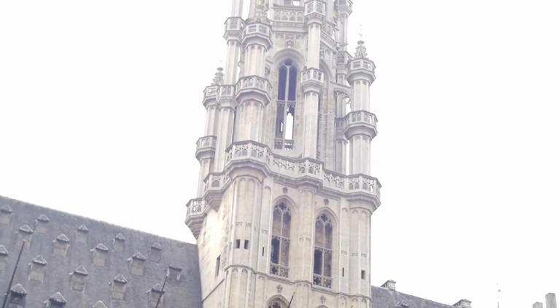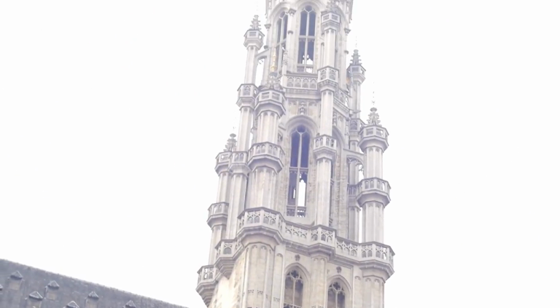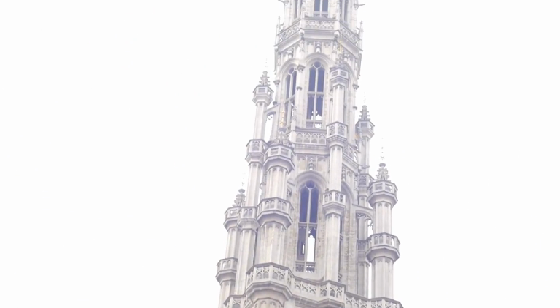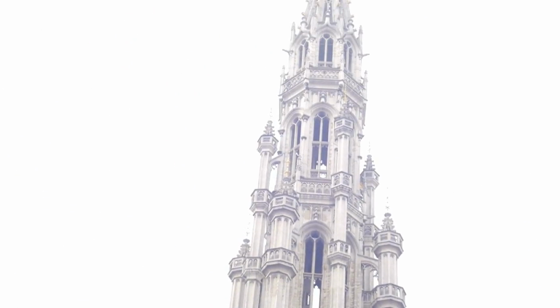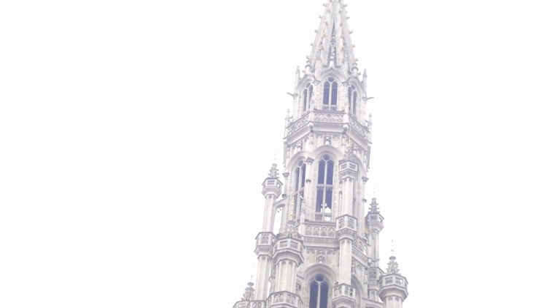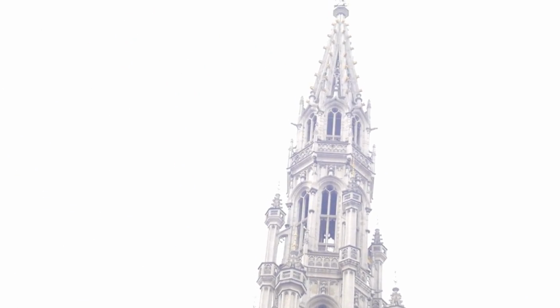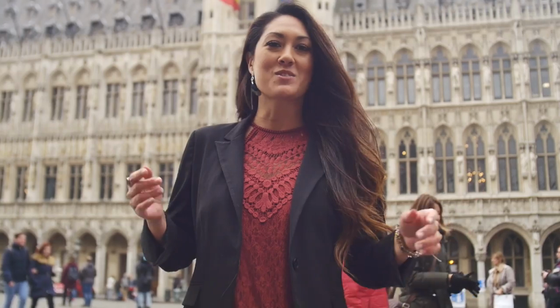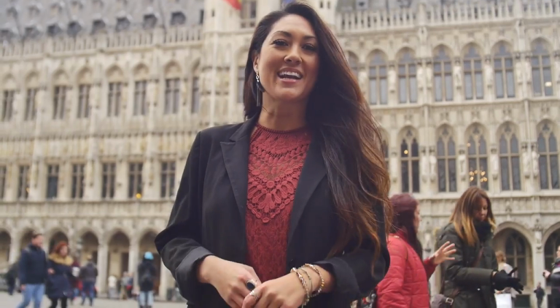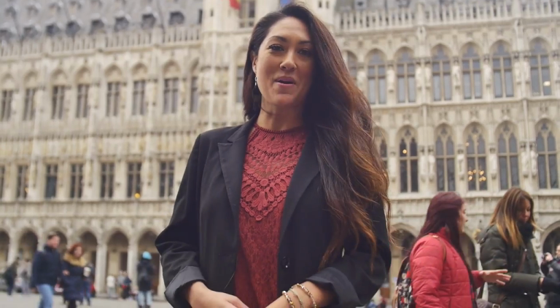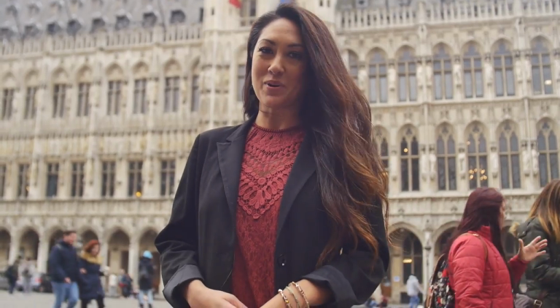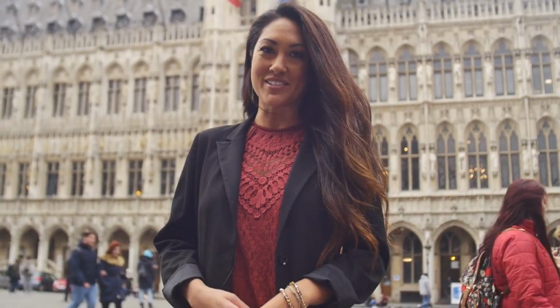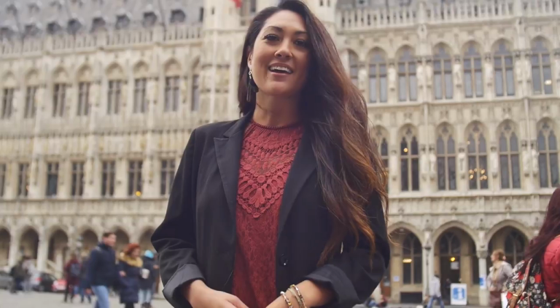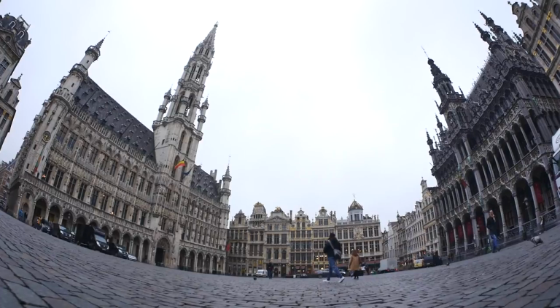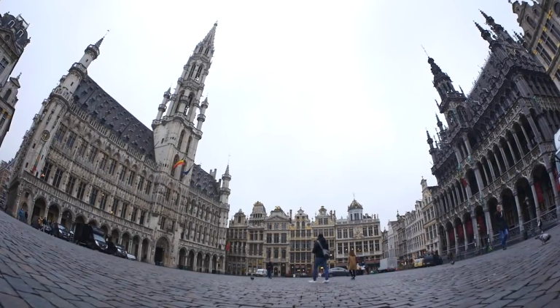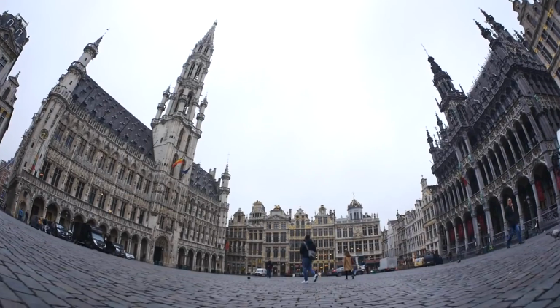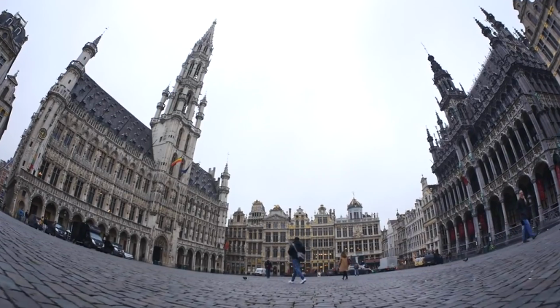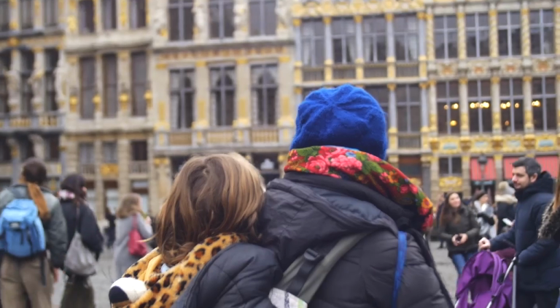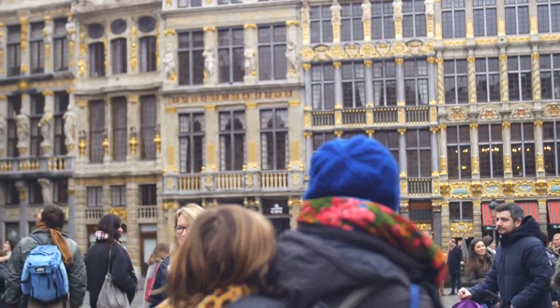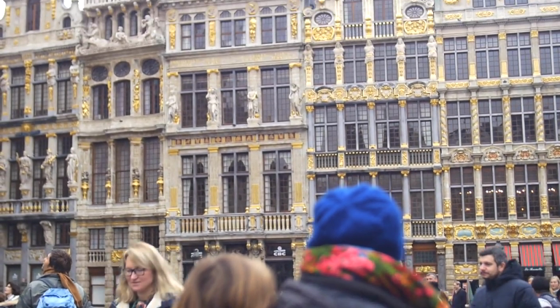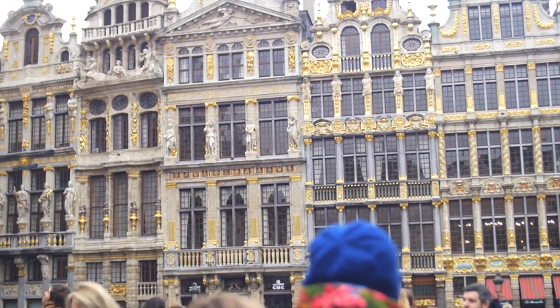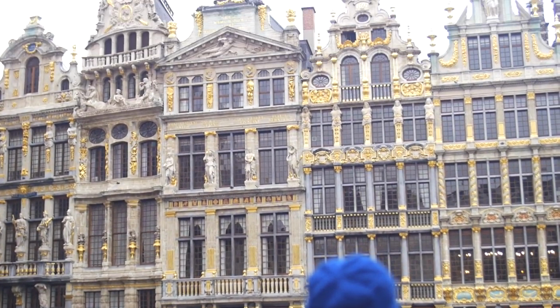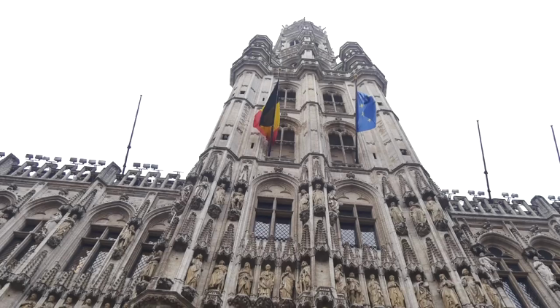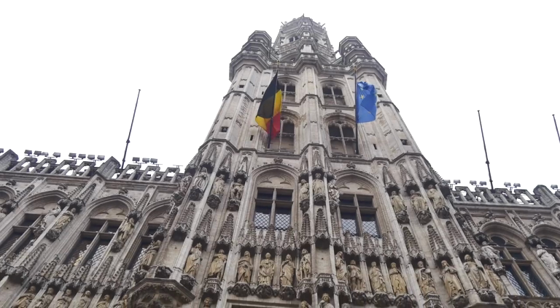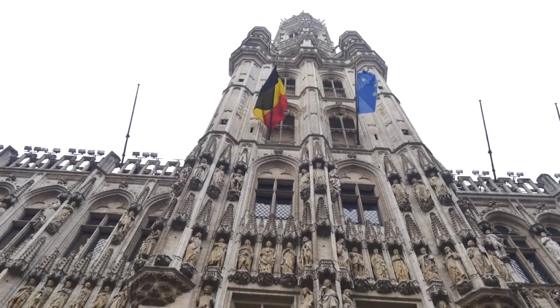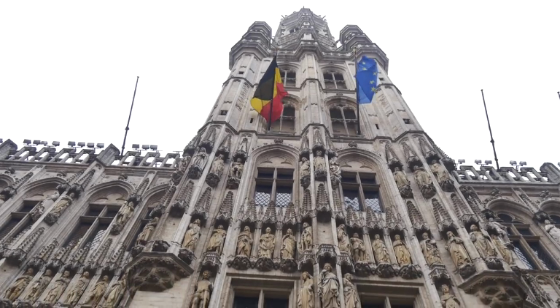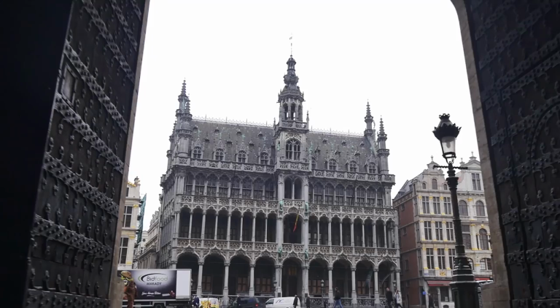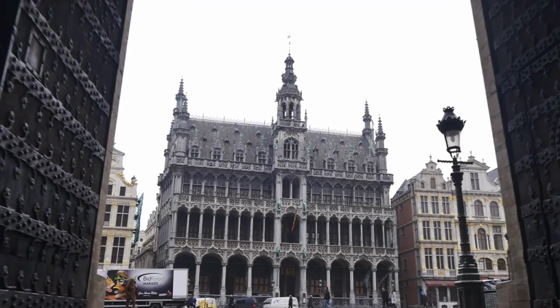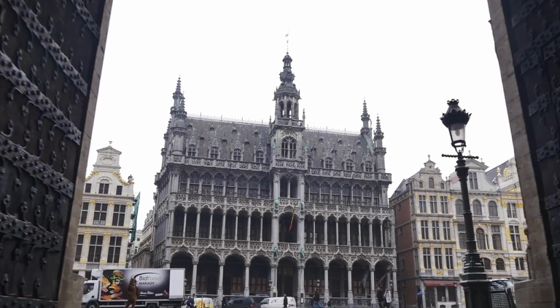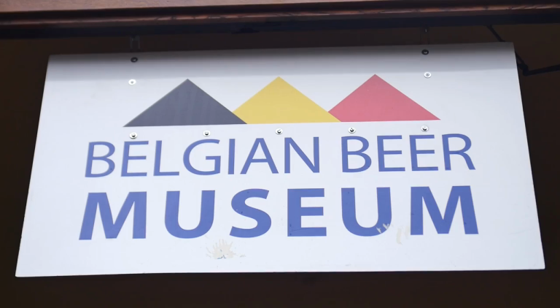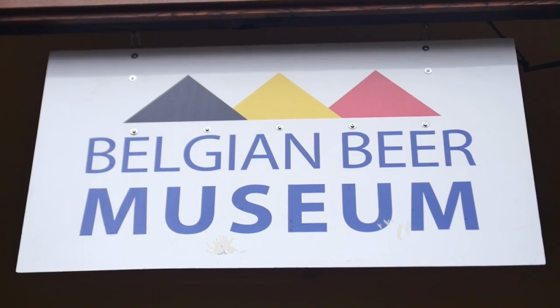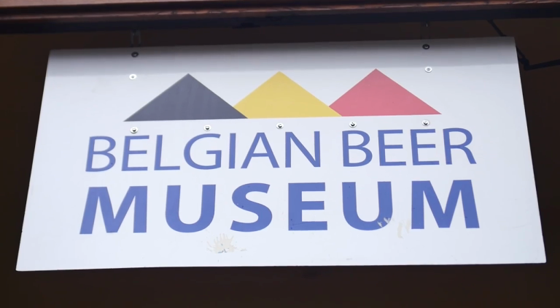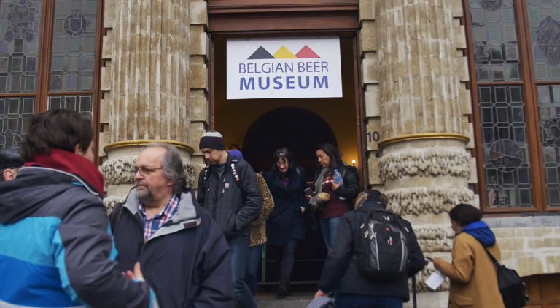Our first stop is the Grand Place, the most iconic landmark in Brussels. This large square is surrounded by opulent guild halls, the city's town hall, the museum of the city of Brussels, and the Belgium Beer Museum.